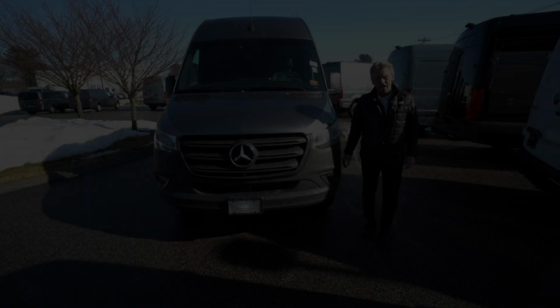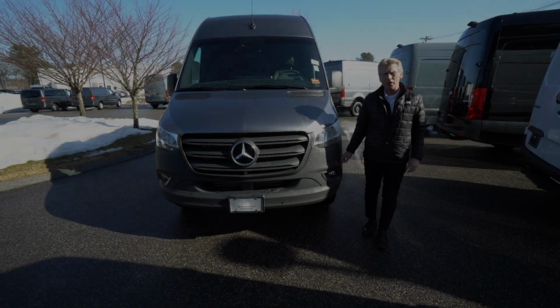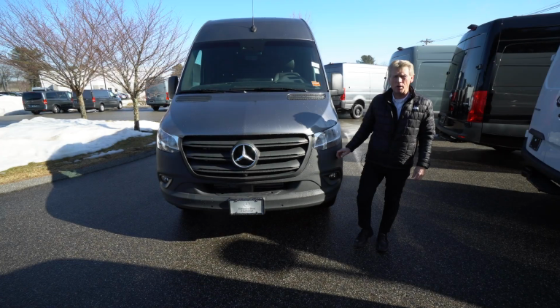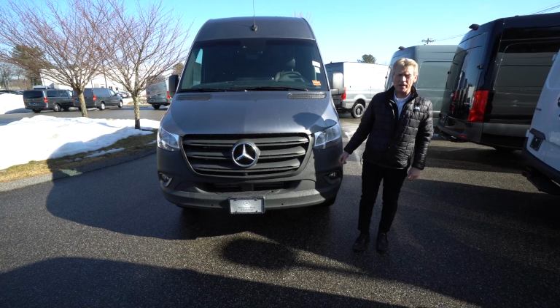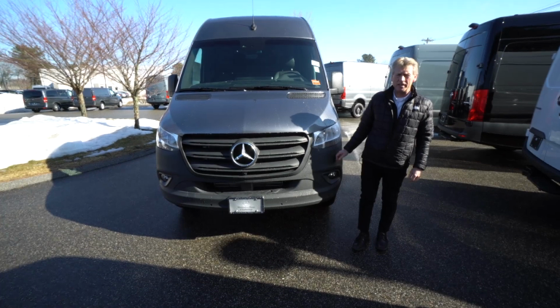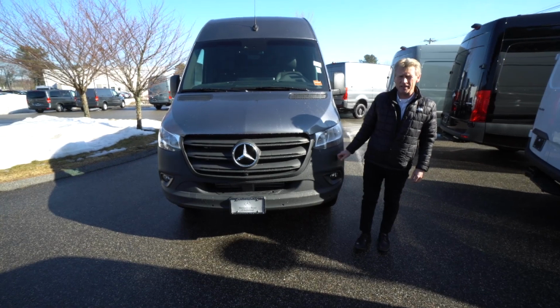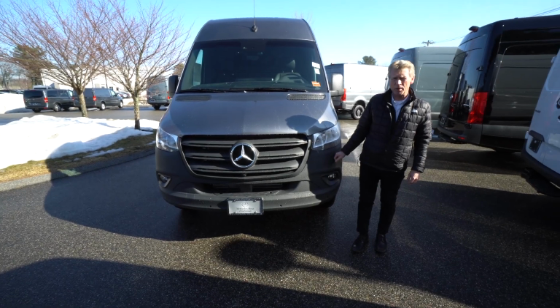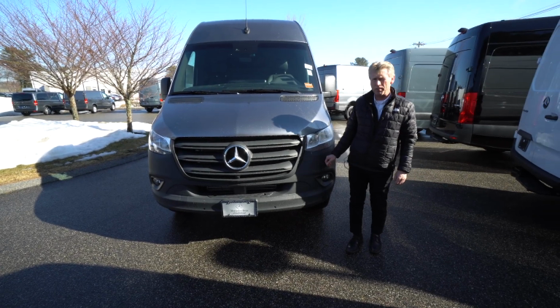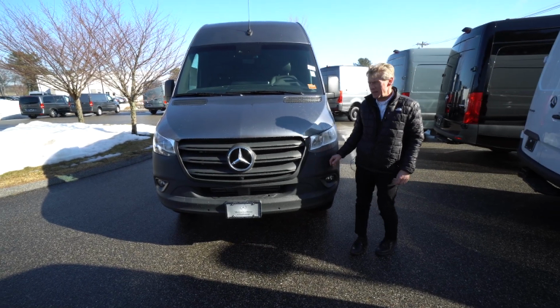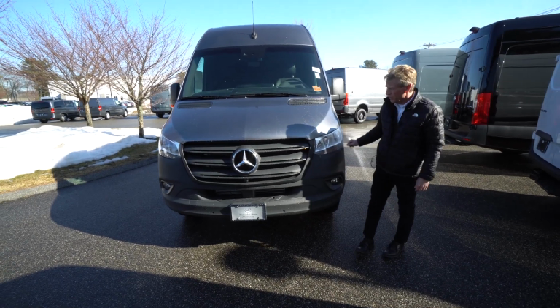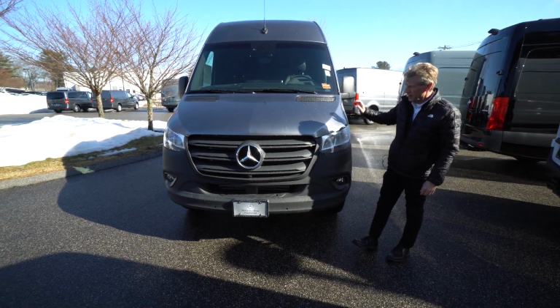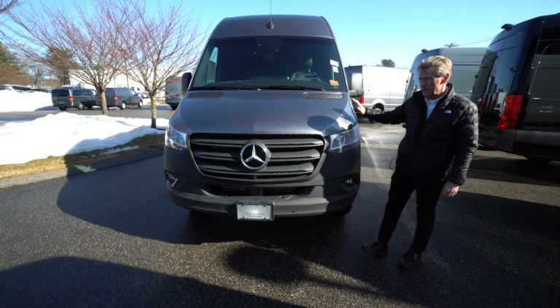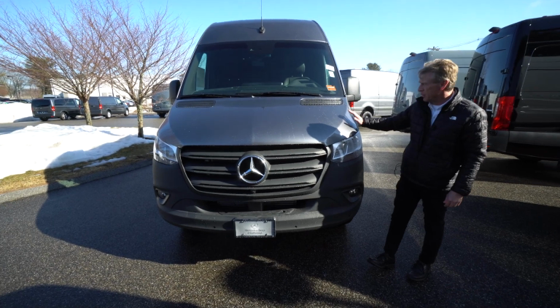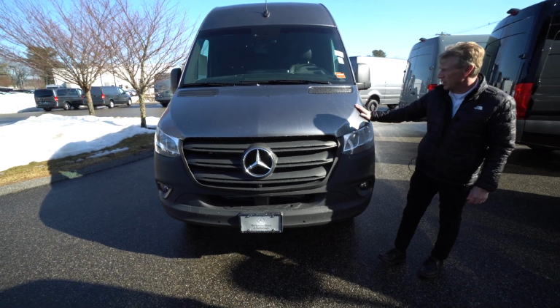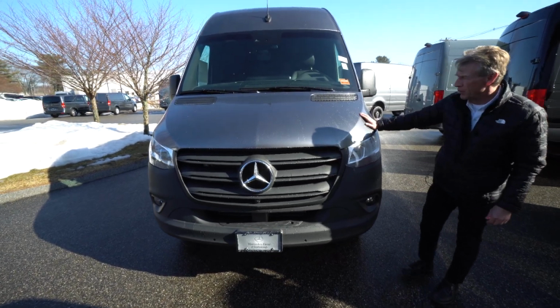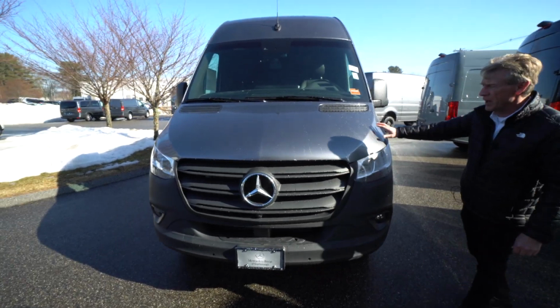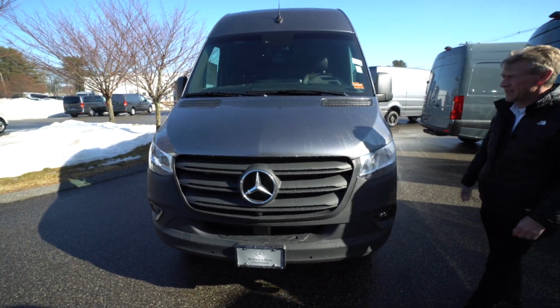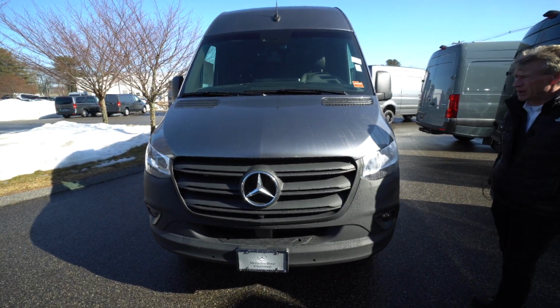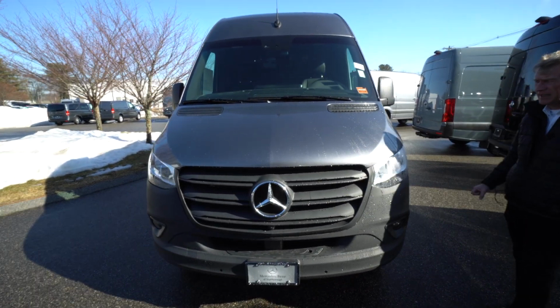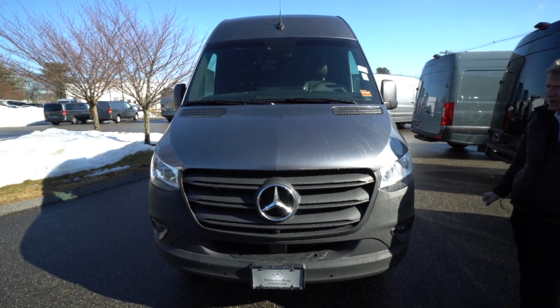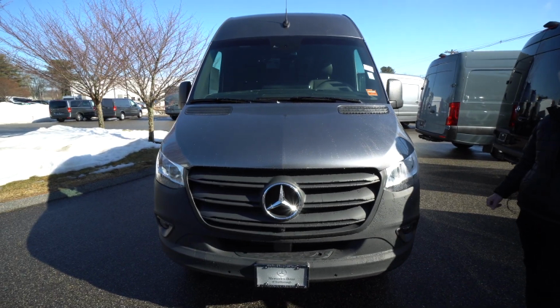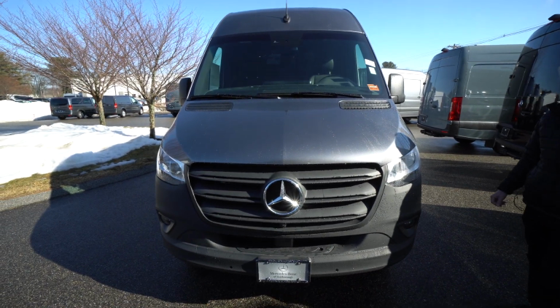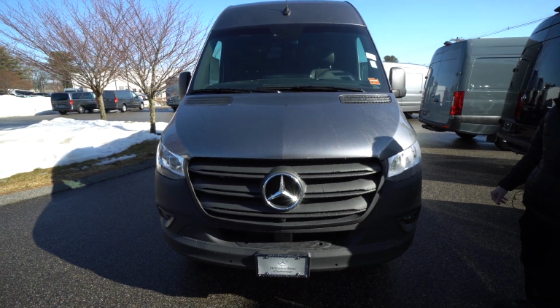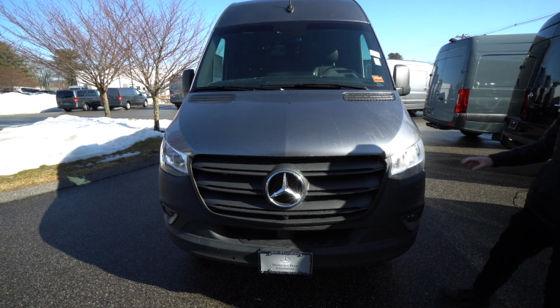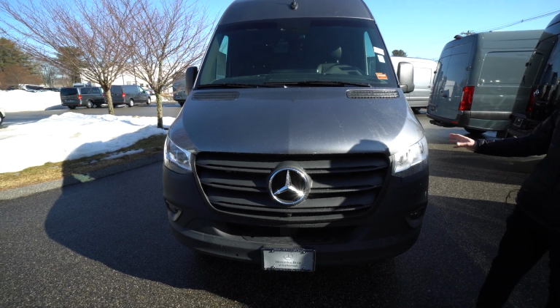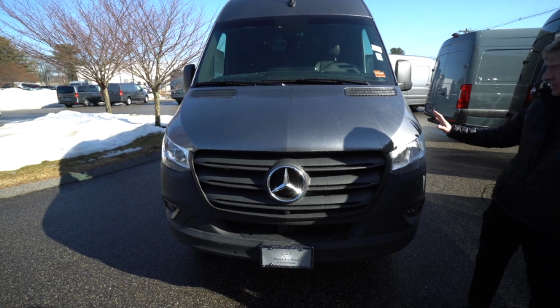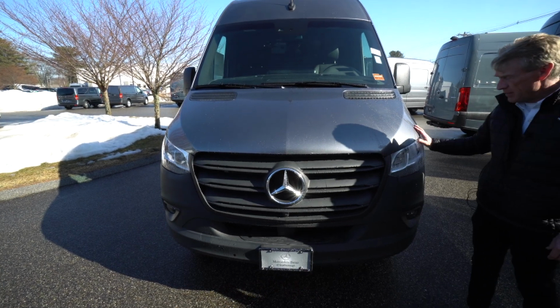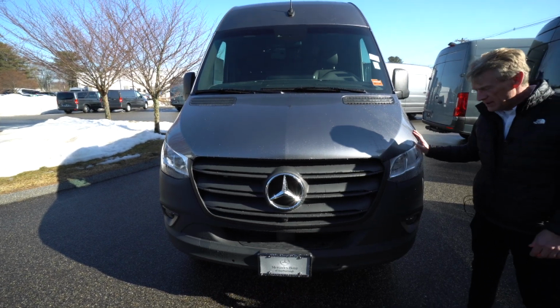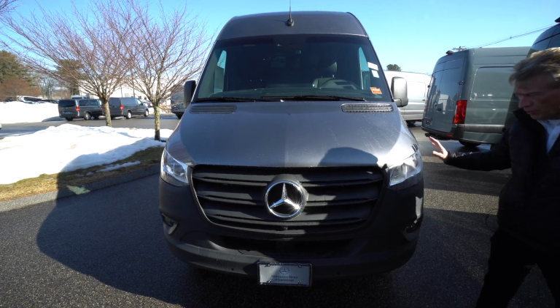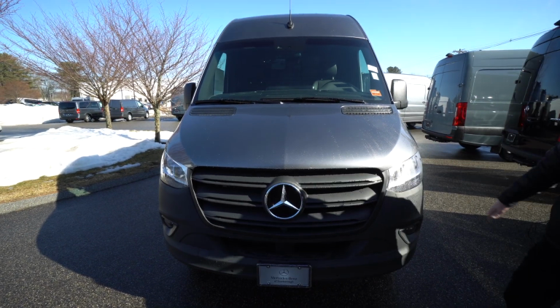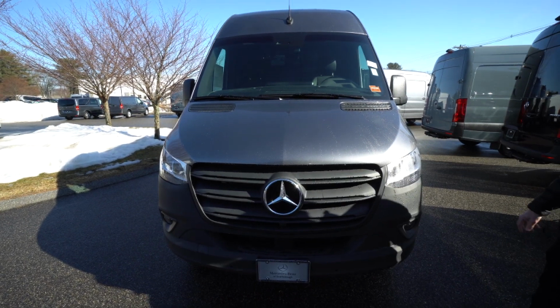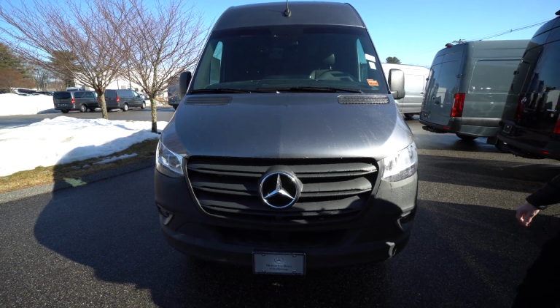Hello folks, I'm Roger here at Mercedes-Benz of Scarborough in Scarborough. I'm doing a video of this beautiful rear-wheel drive, selenite gray metallic, four-cylinder gas model. This just came in — a great cargo van.